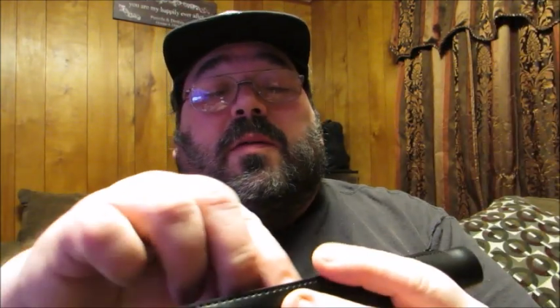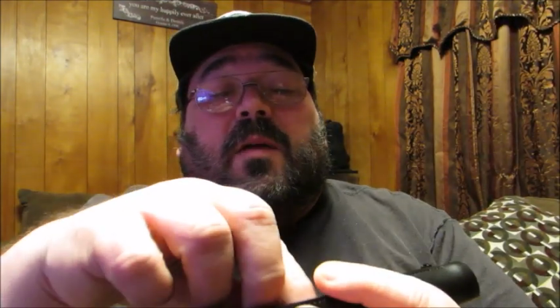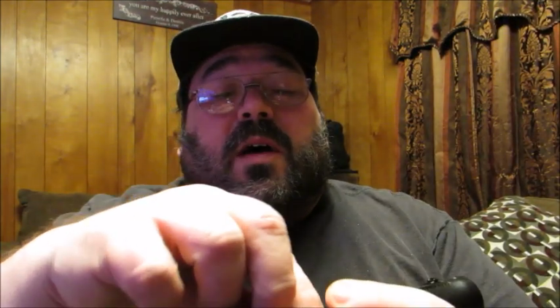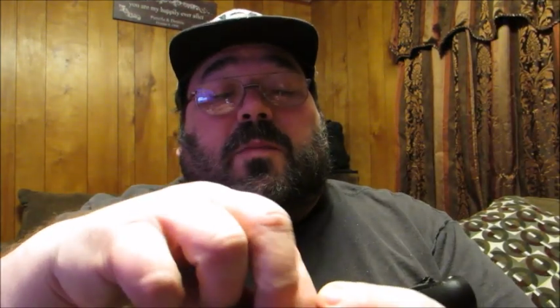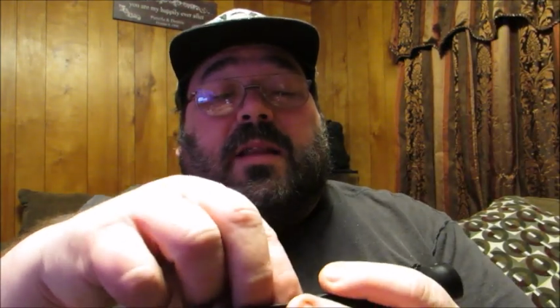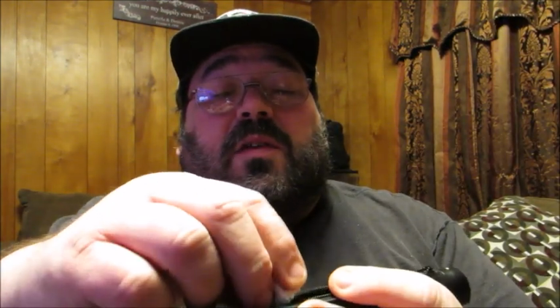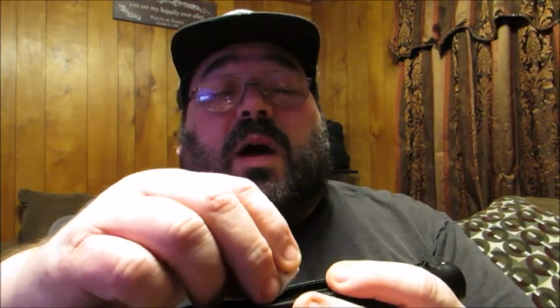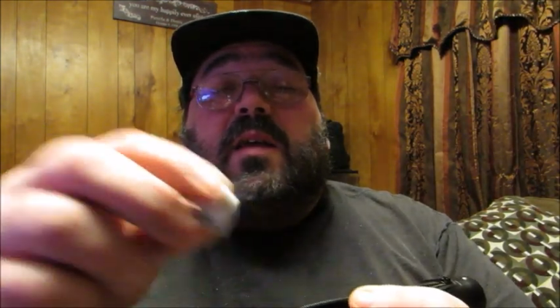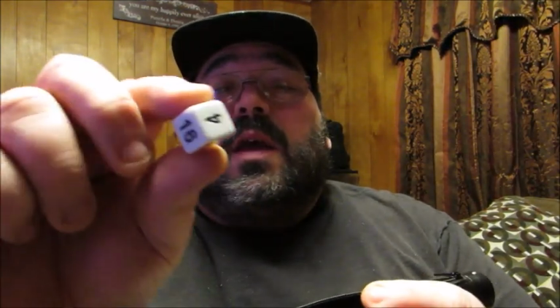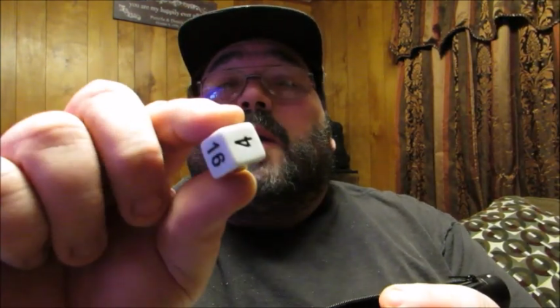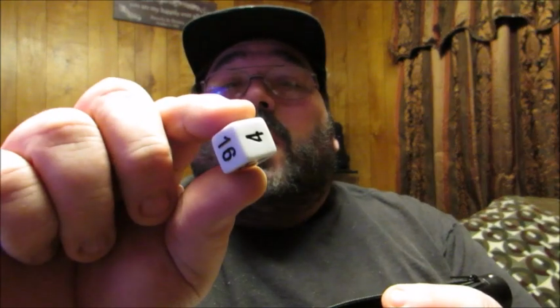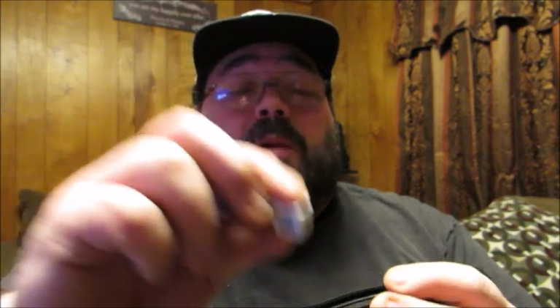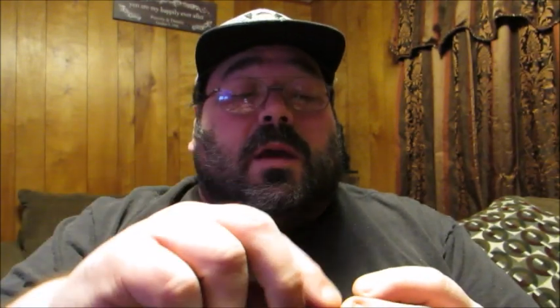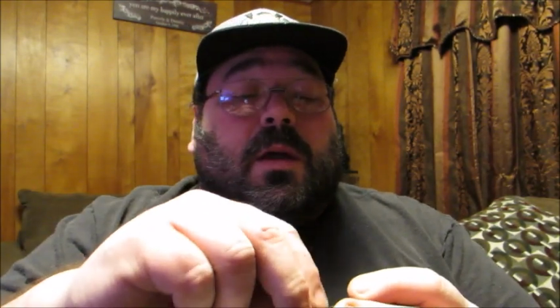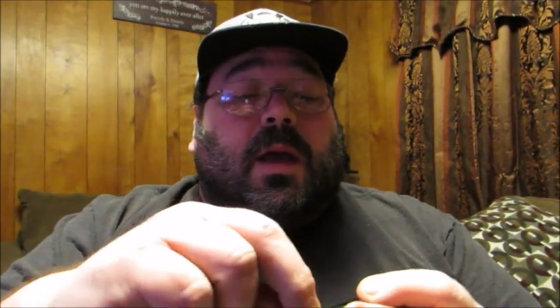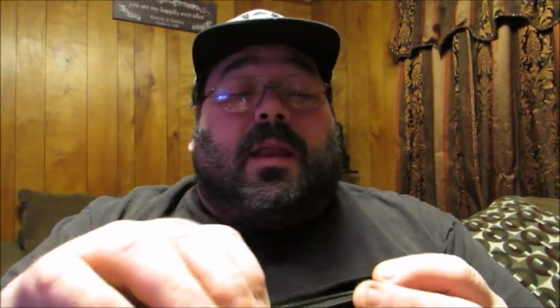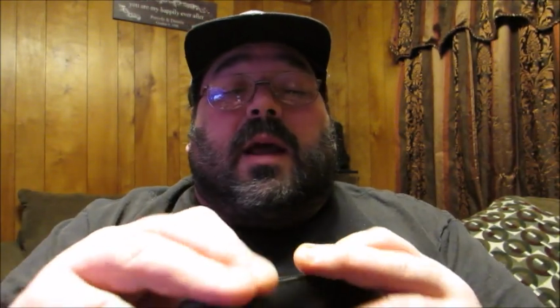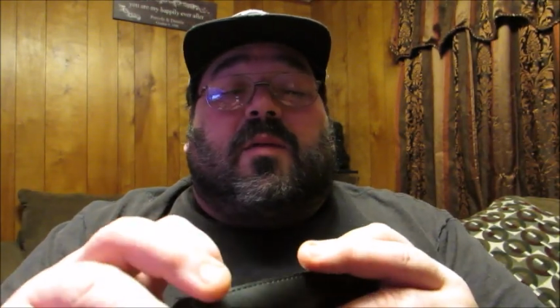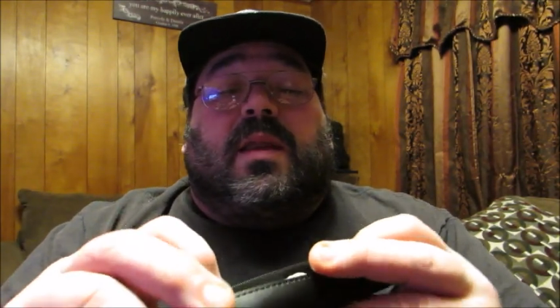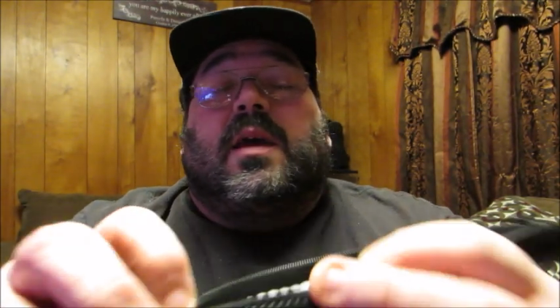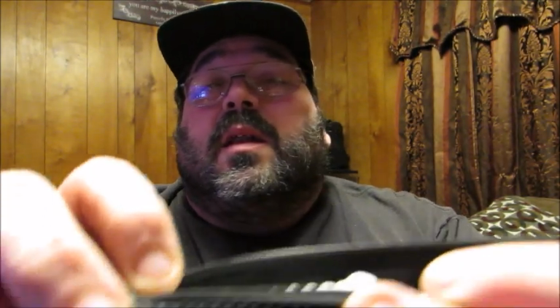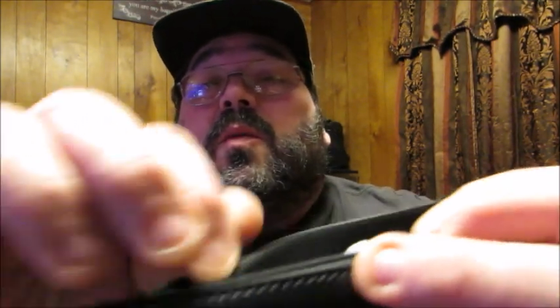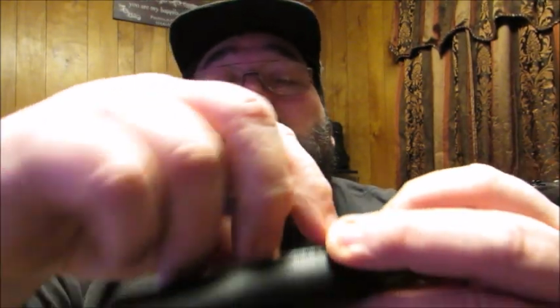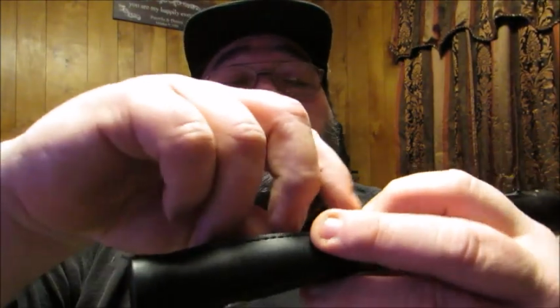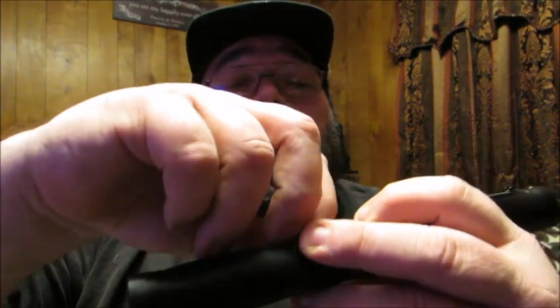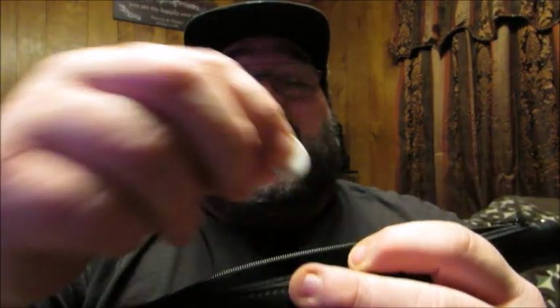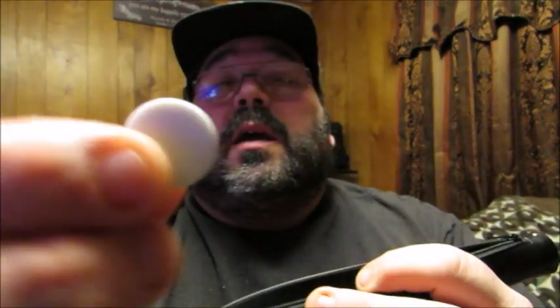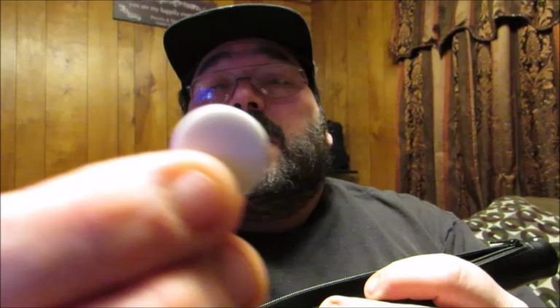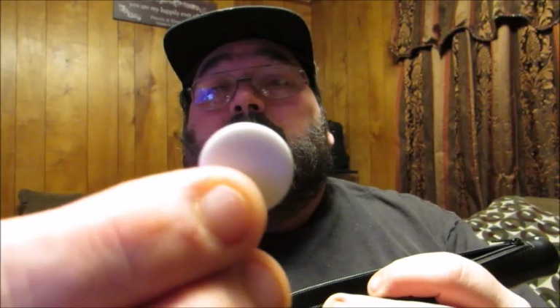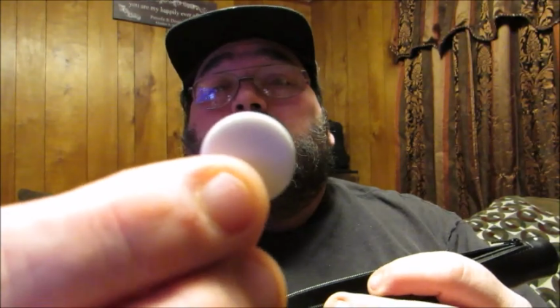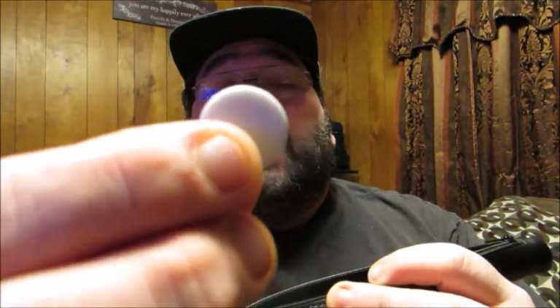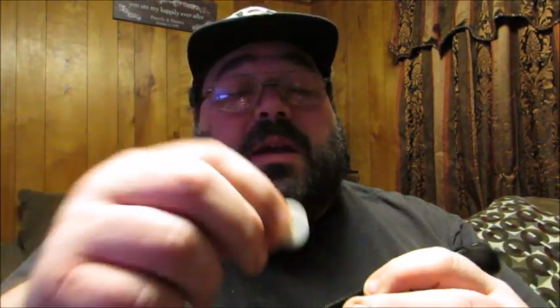It comes with two black dice, two white dice, one doubling cube, and then the white and black chips.